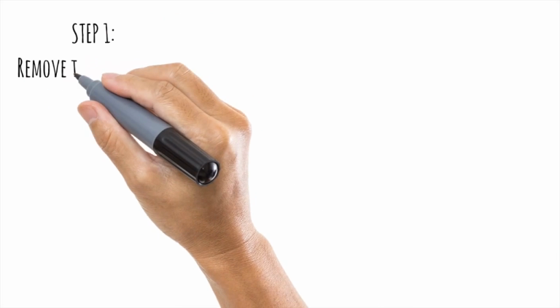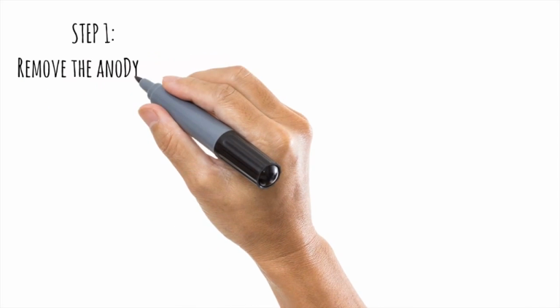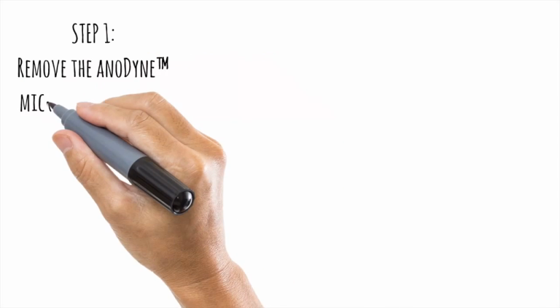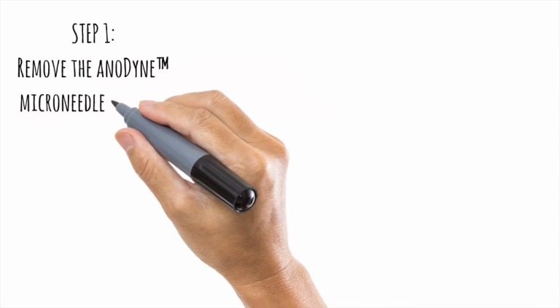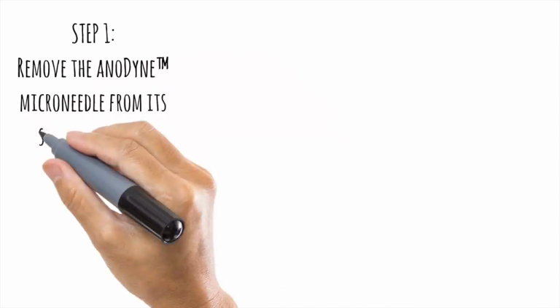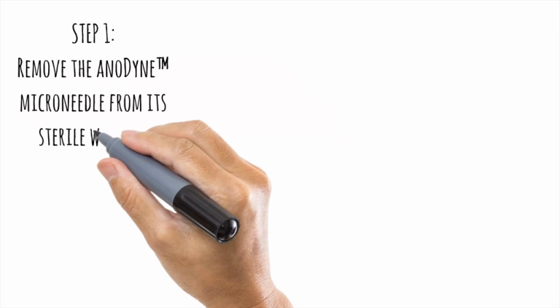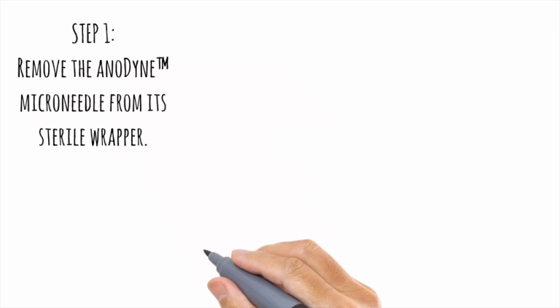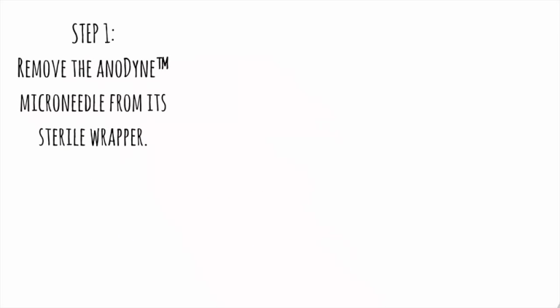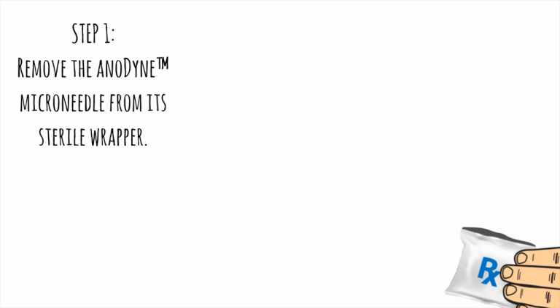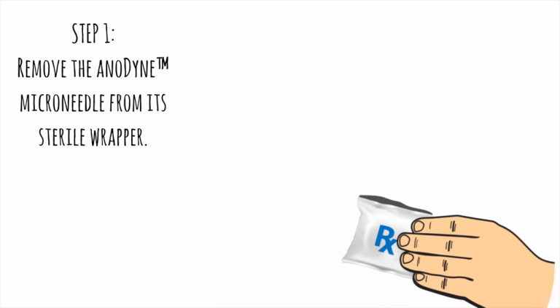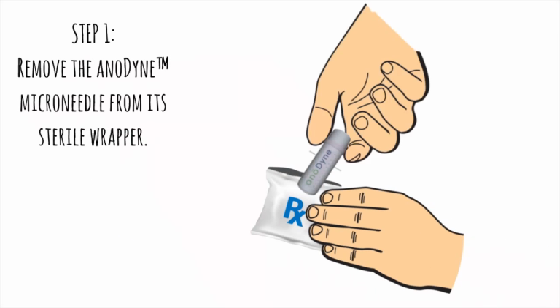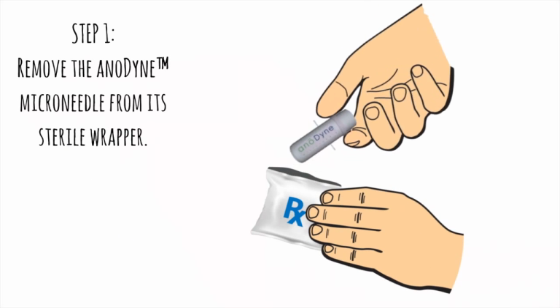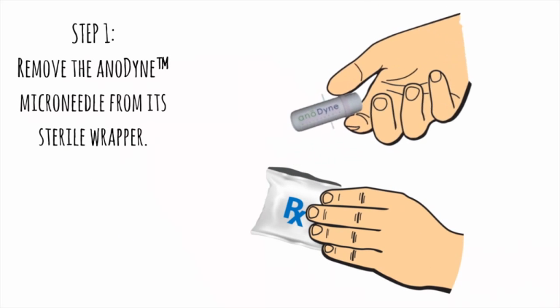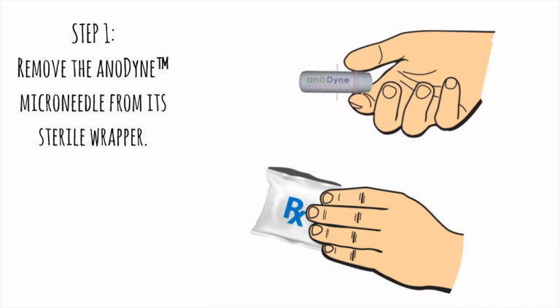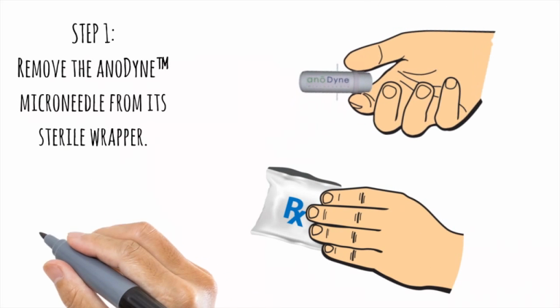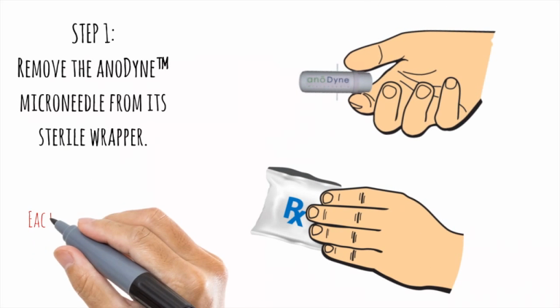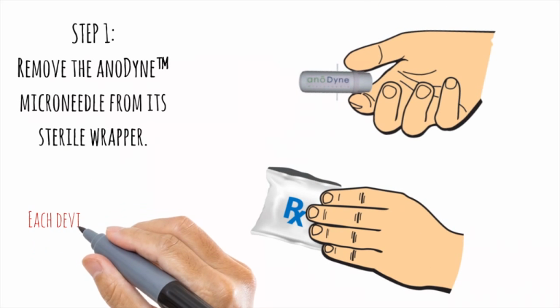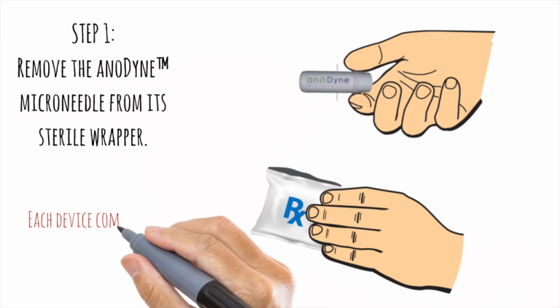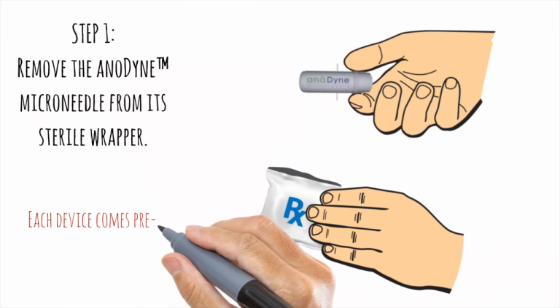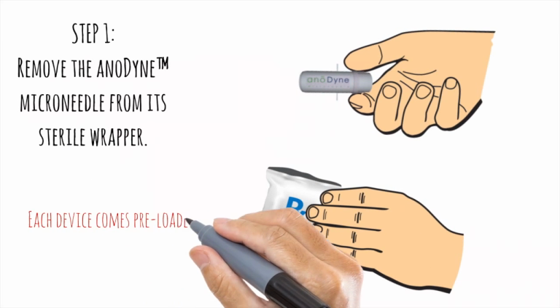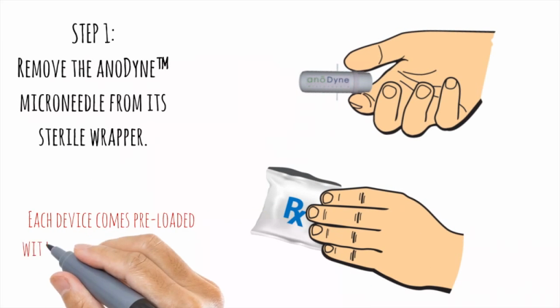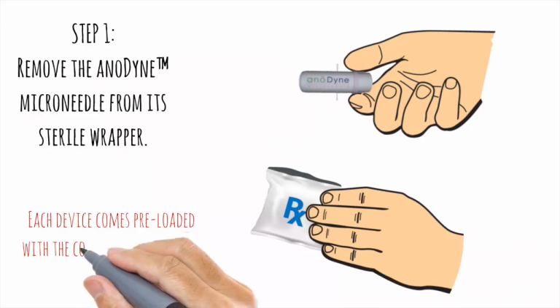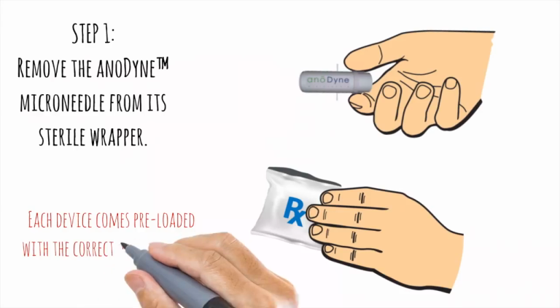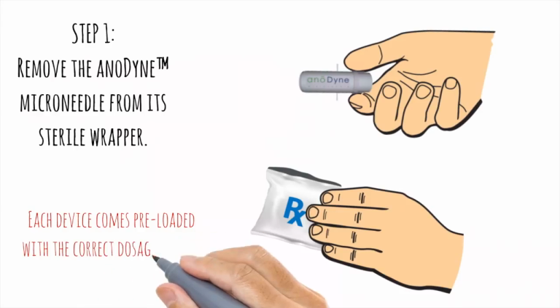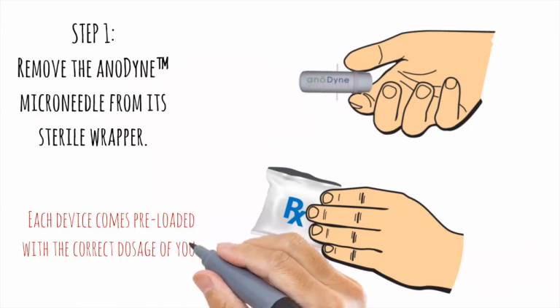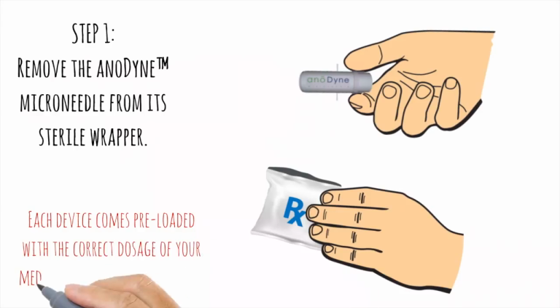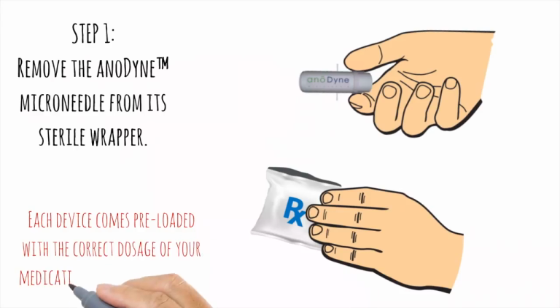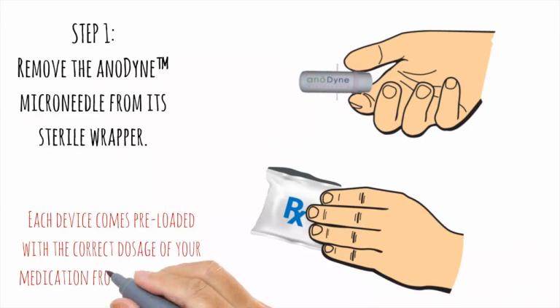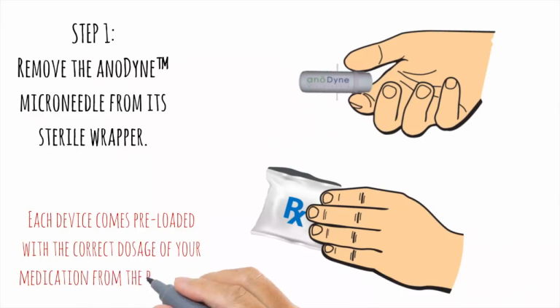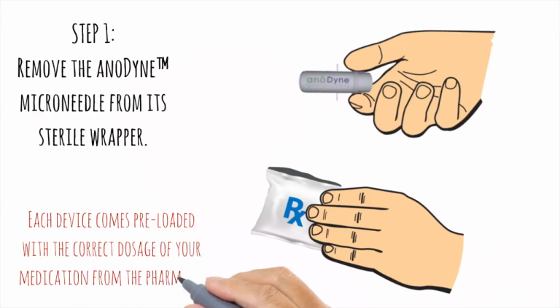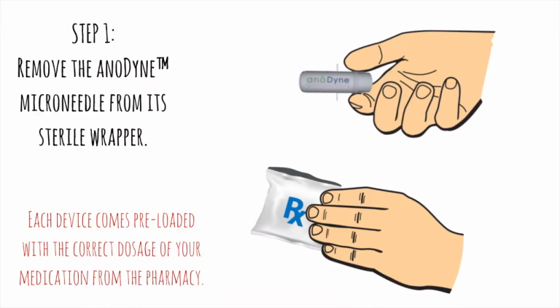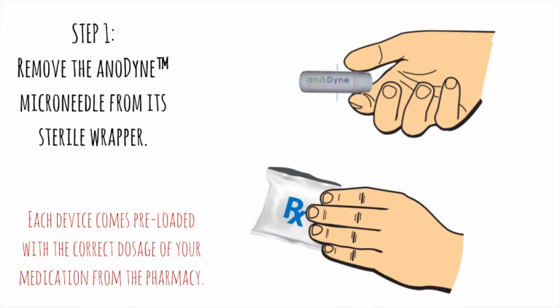Step 1. Remove the Anodyne Microneedle from its sterile wrapper. Each device comes preloaded with the correct dosage of your medication from the pharmacy.